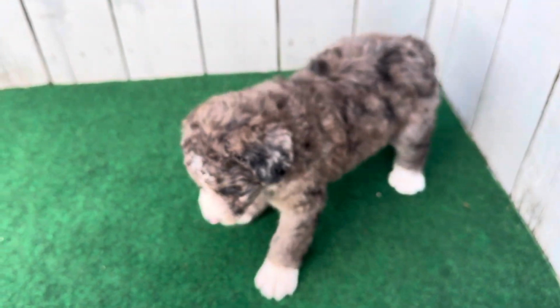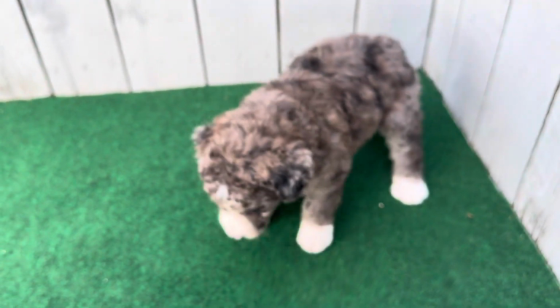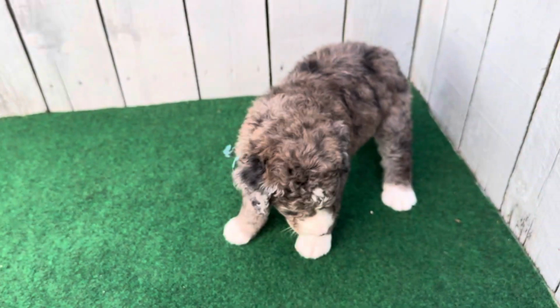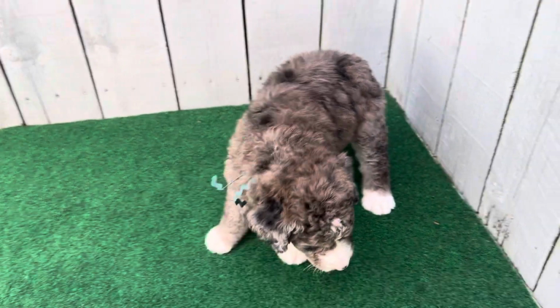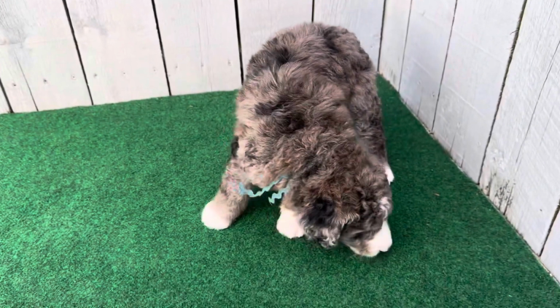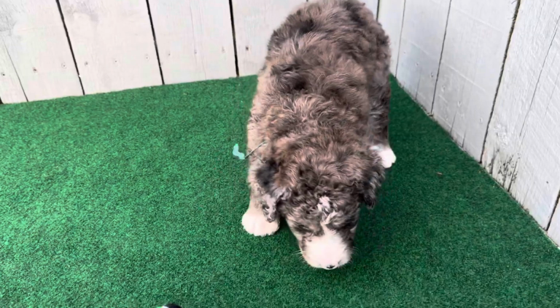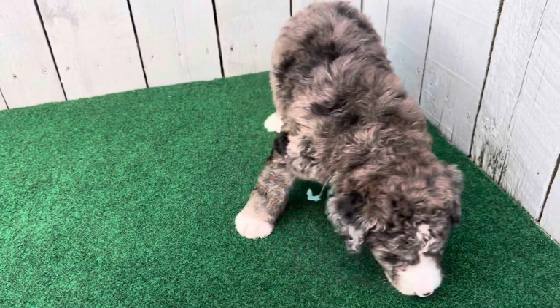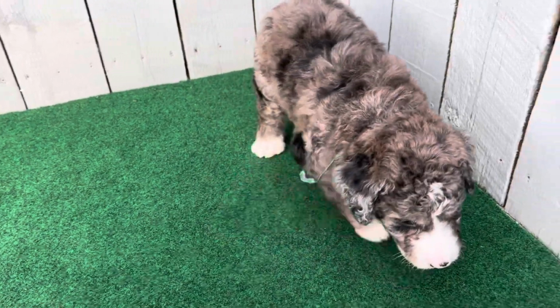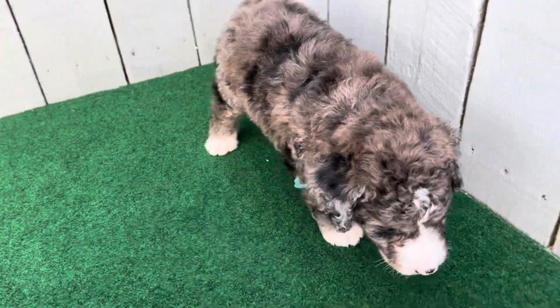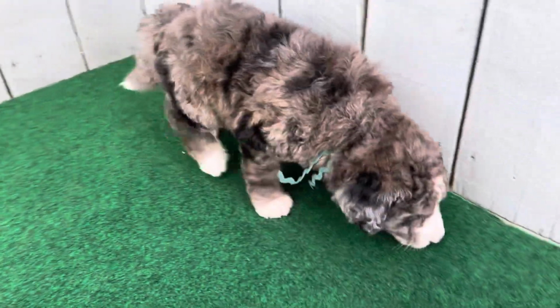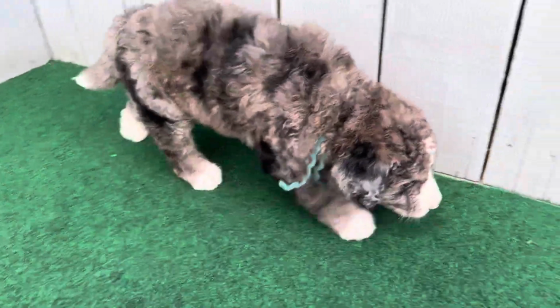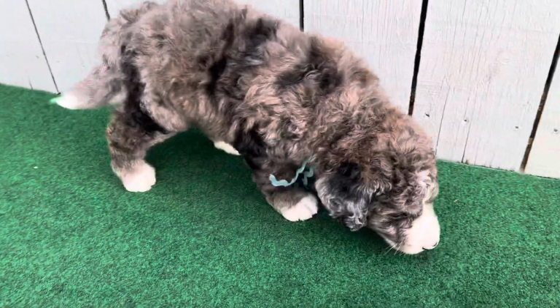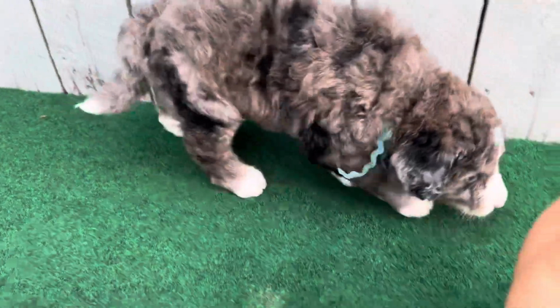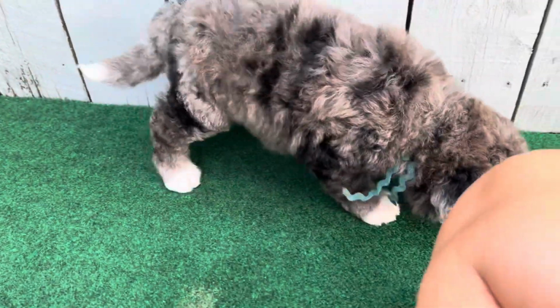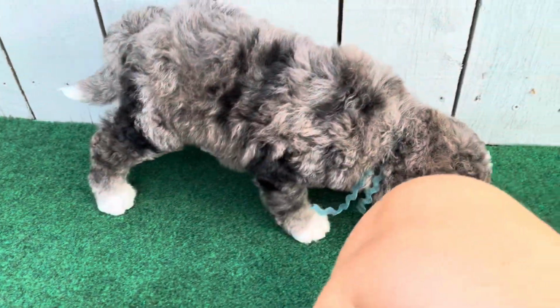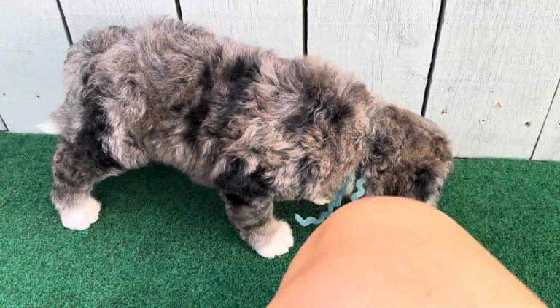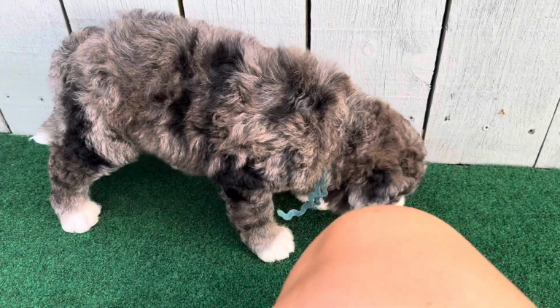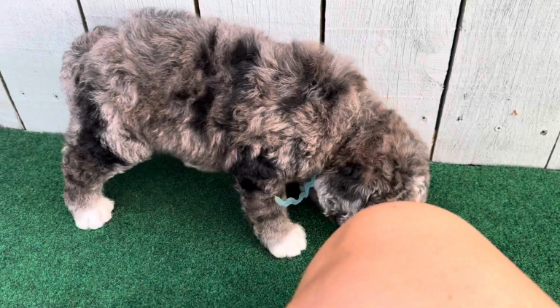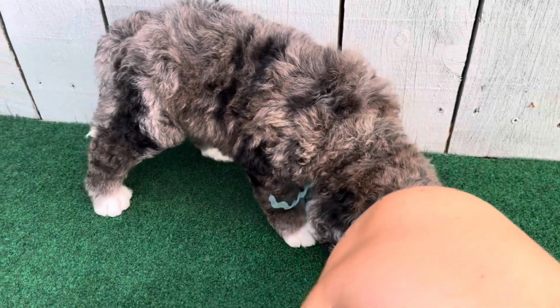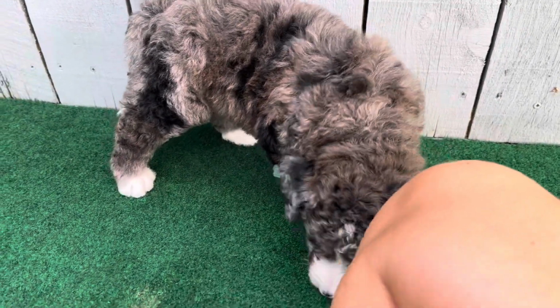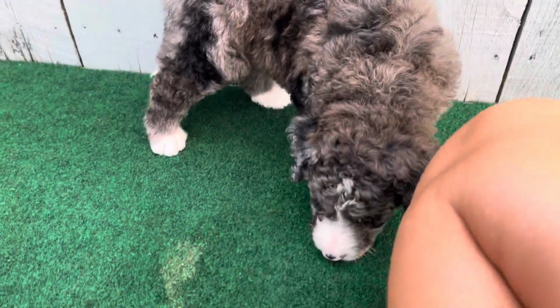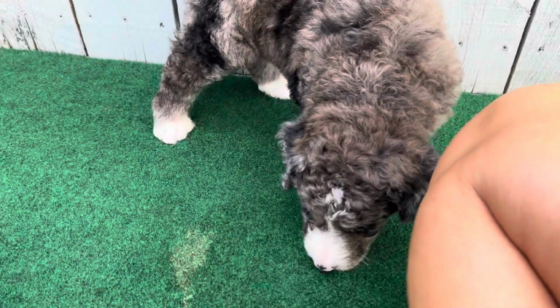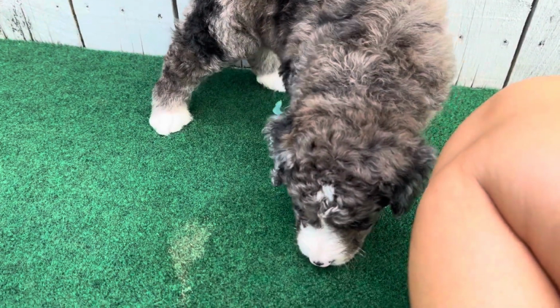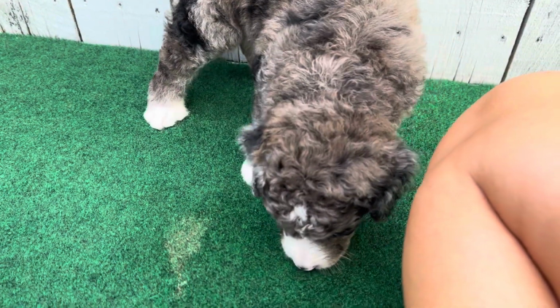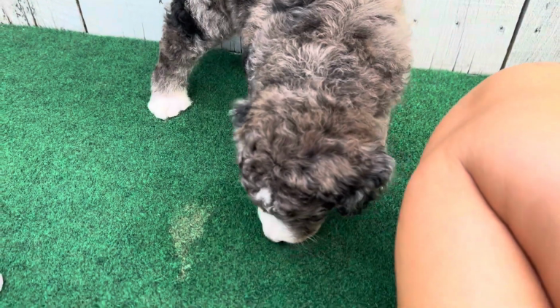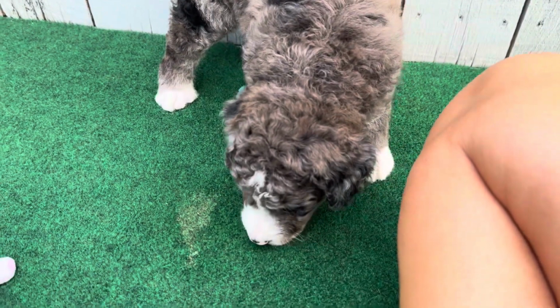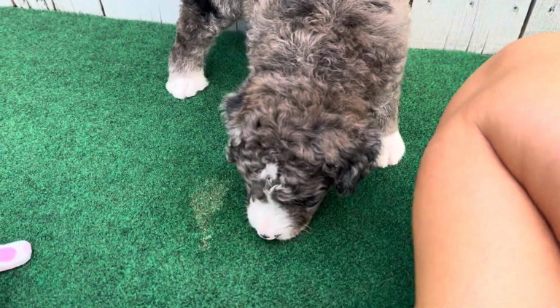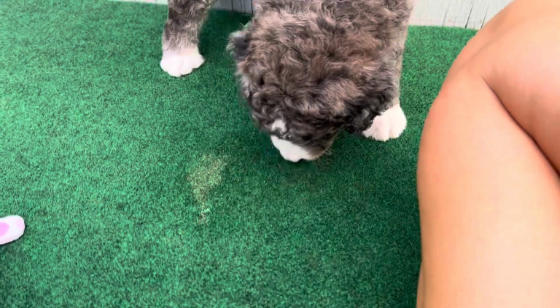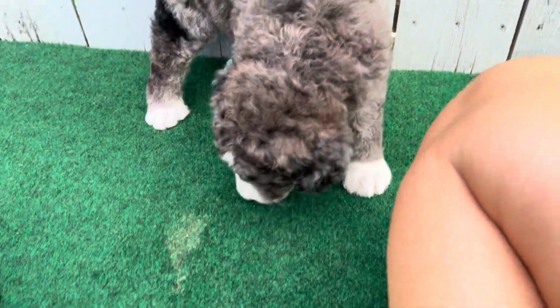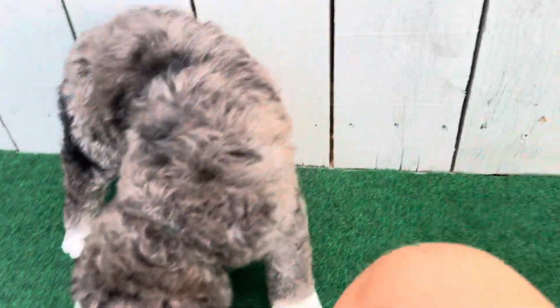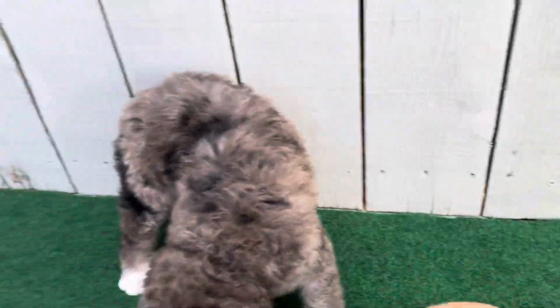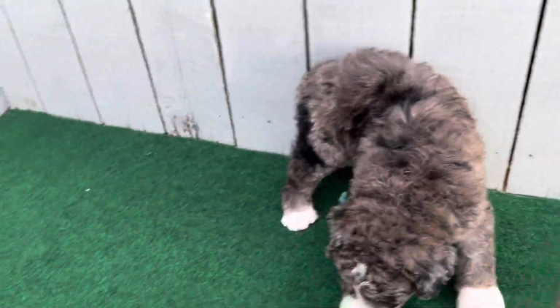He'll get more of a solid coat. Why is this not focusing very well? Sometimes it doesn't like to focus. Are you leaving me? Where are you going?